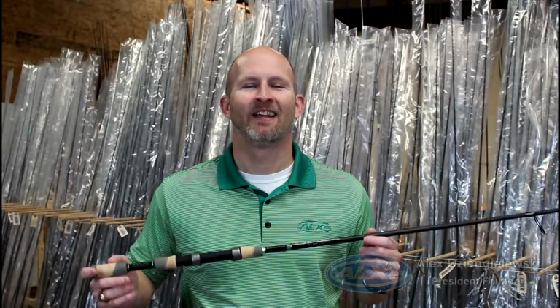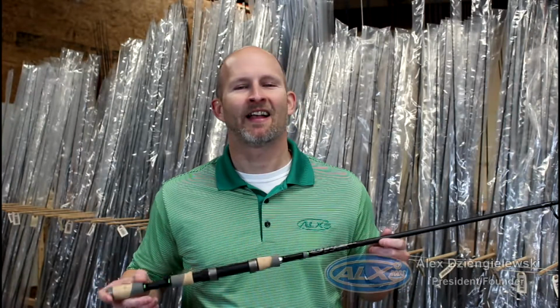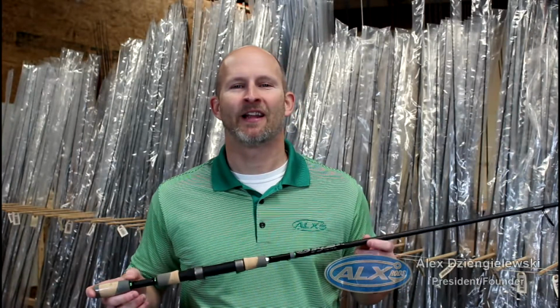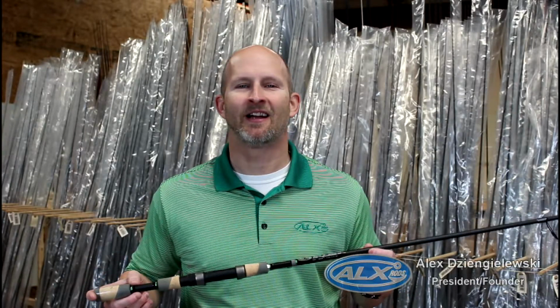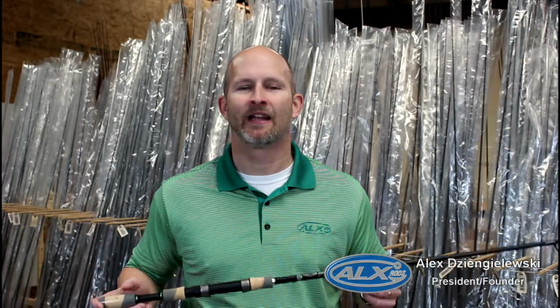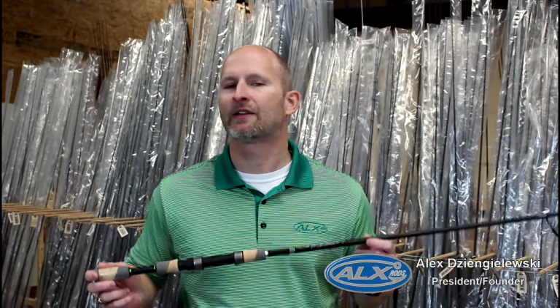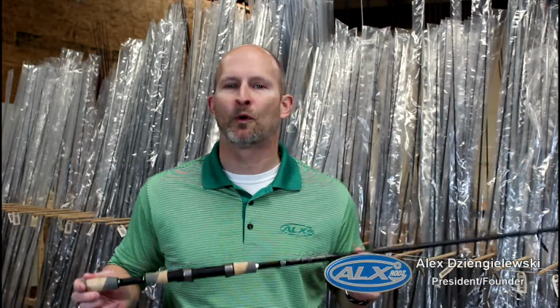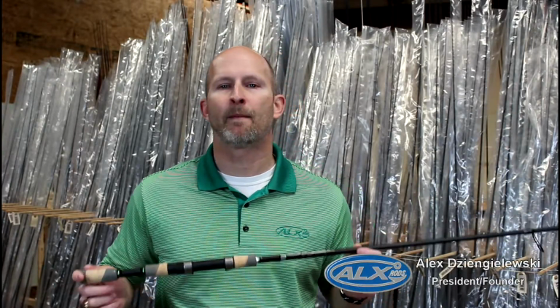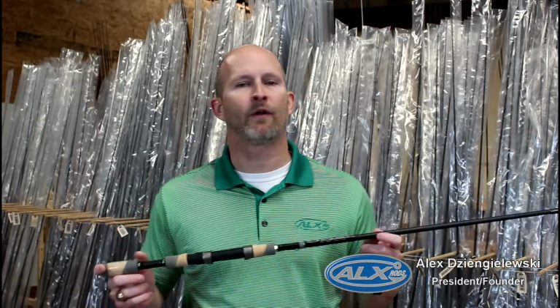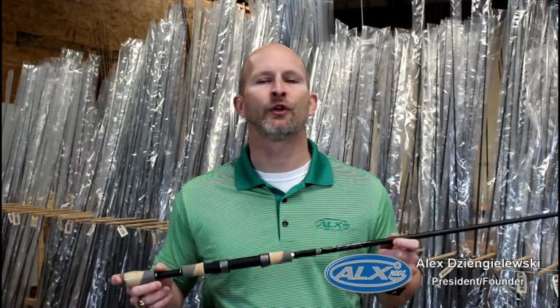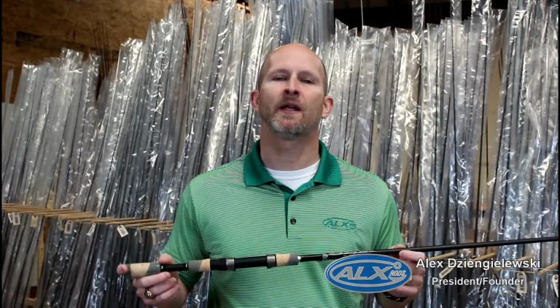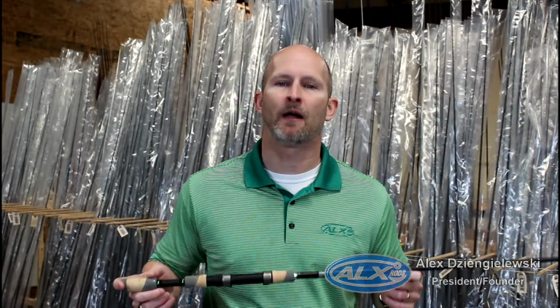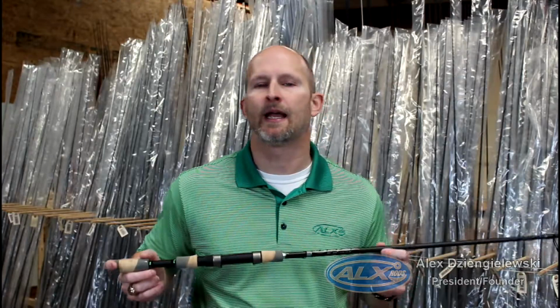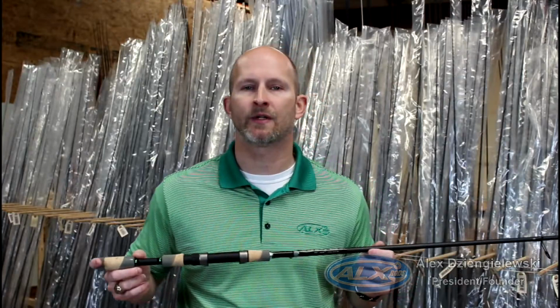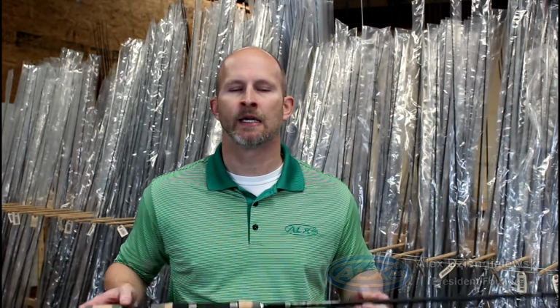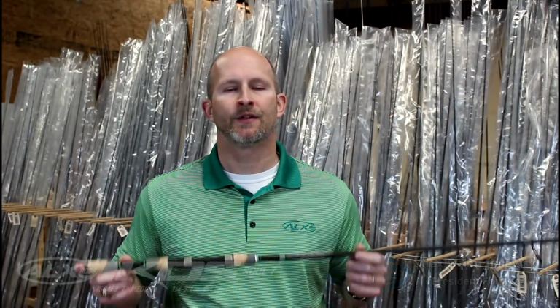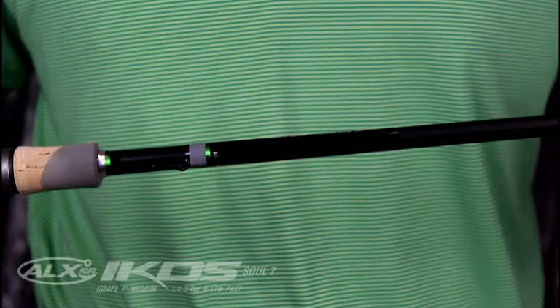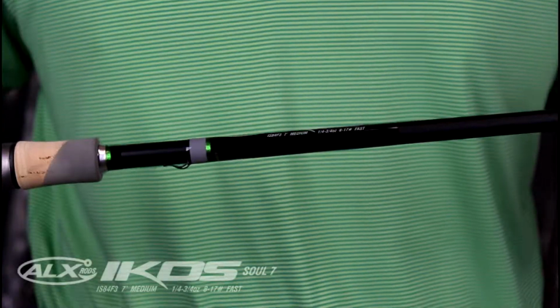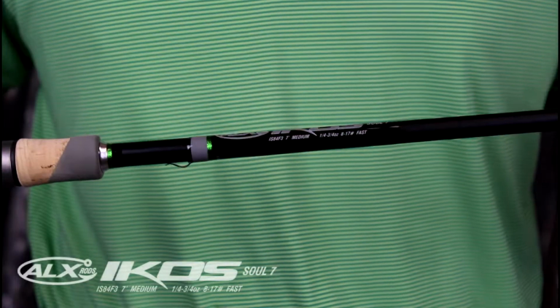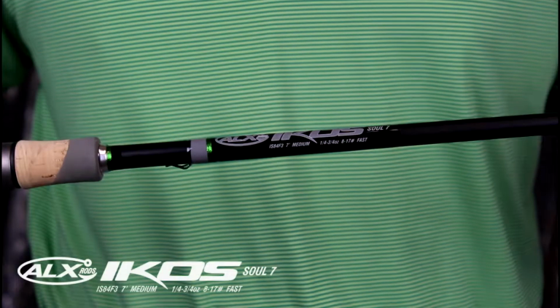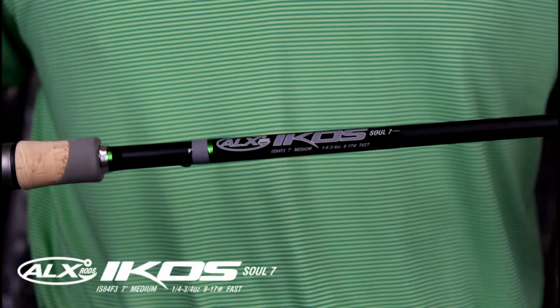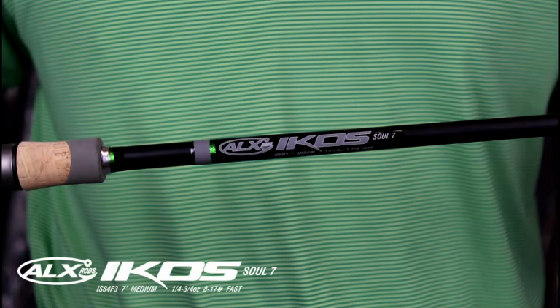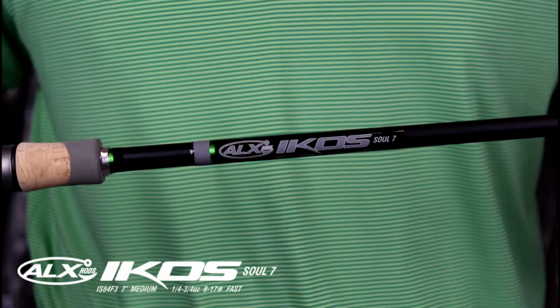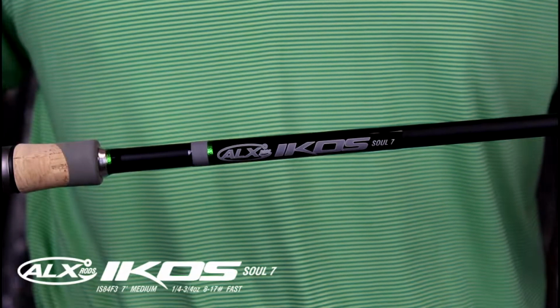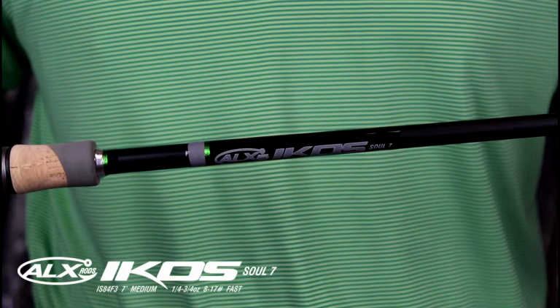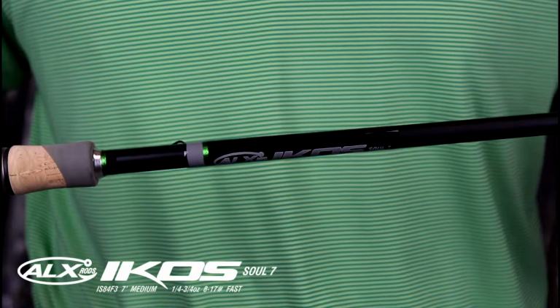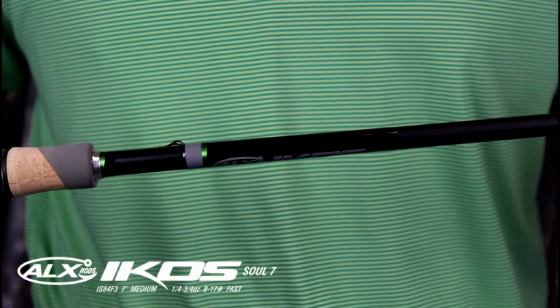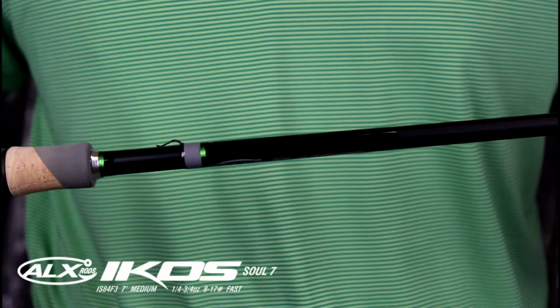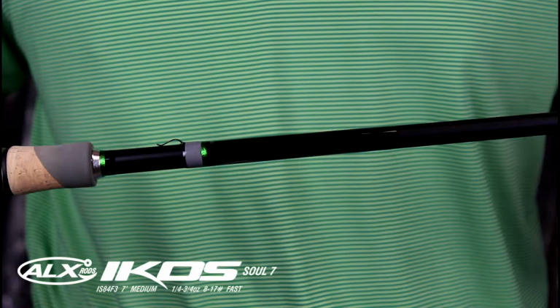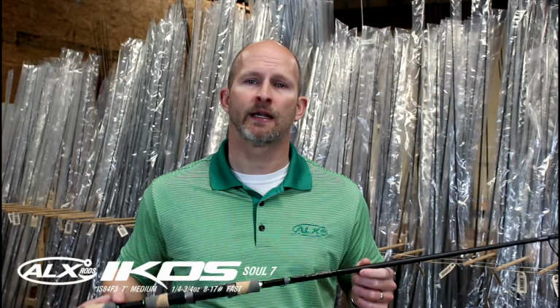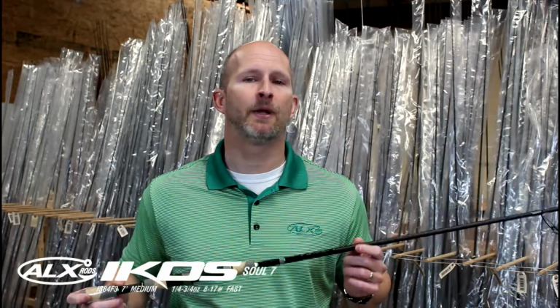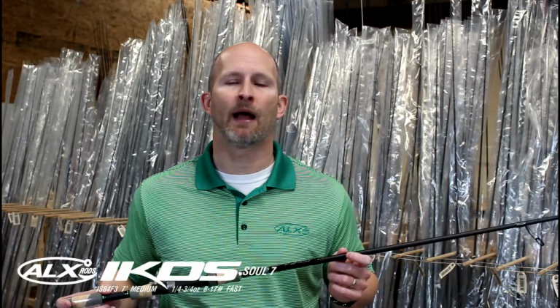Hey, it's Alex with ALX Rods and I'd like to talk real quick about one of our two spinning rods in the ICO series. This is a Sol 7. The Sol 7 is seven feet long, handles baits up to three-quarters of an ounce, and it's medium power.